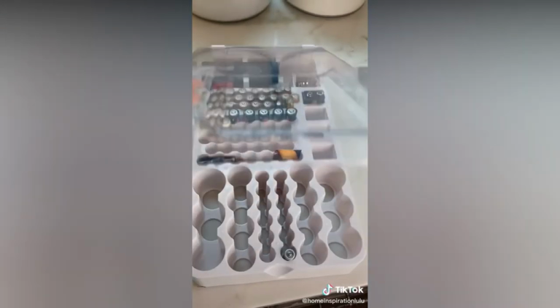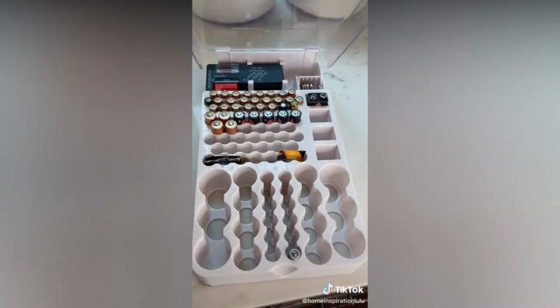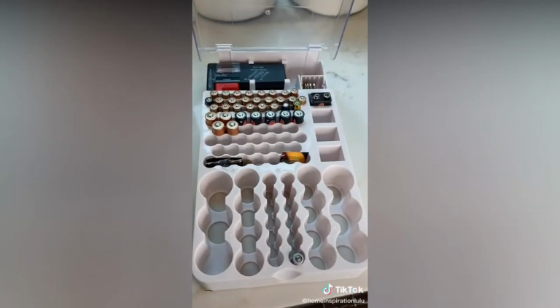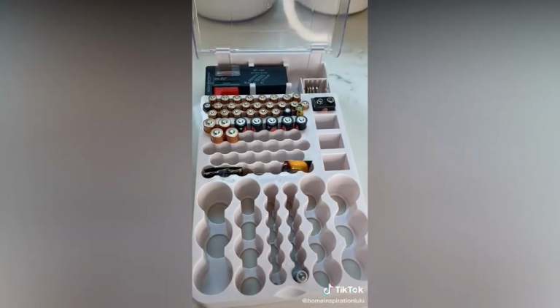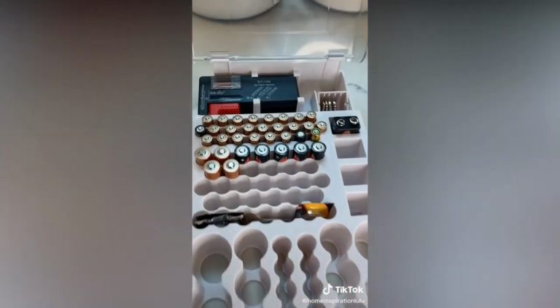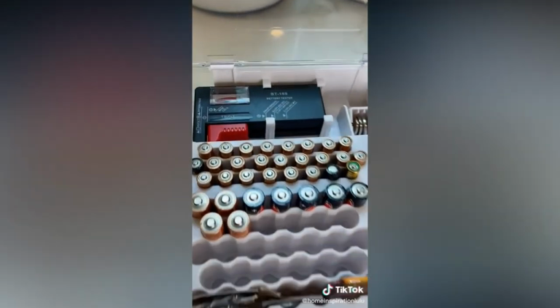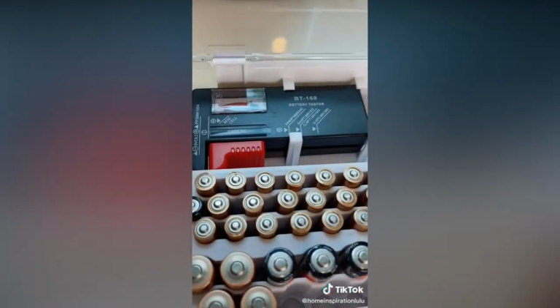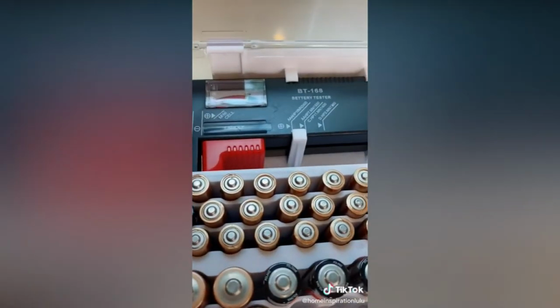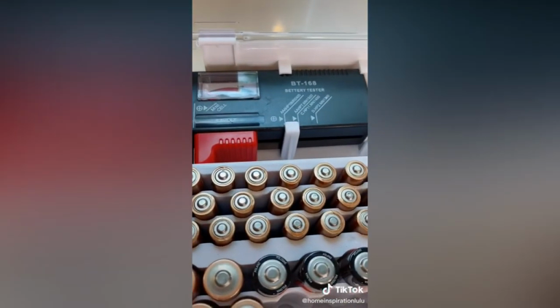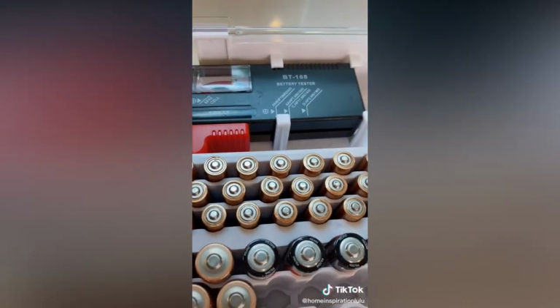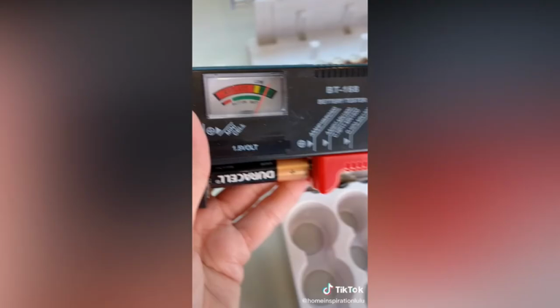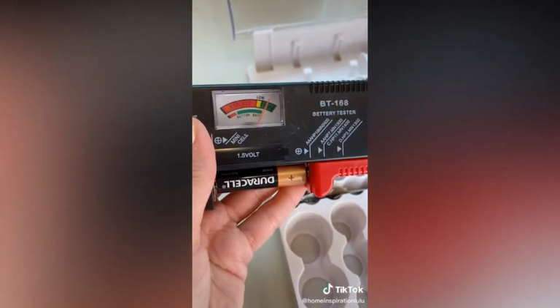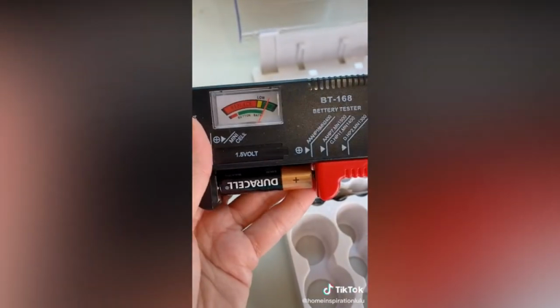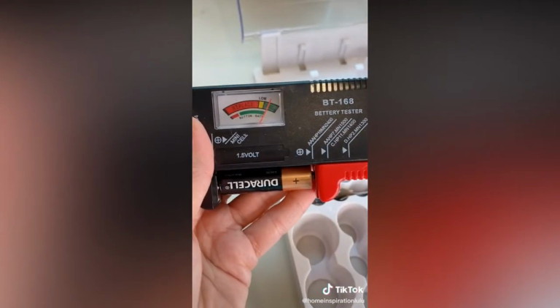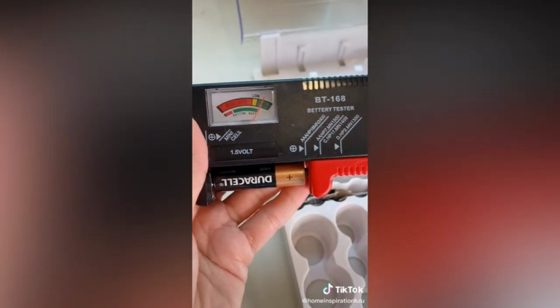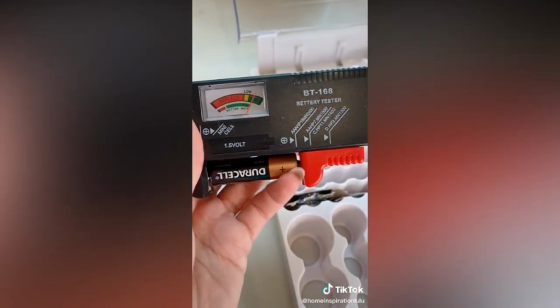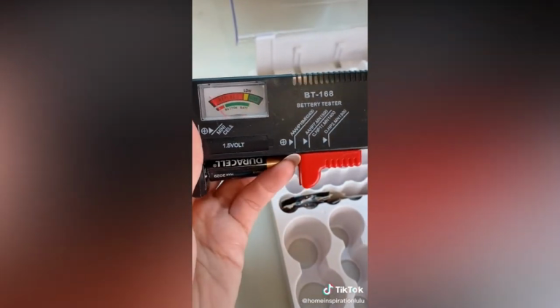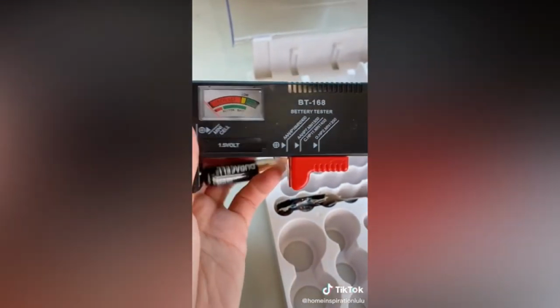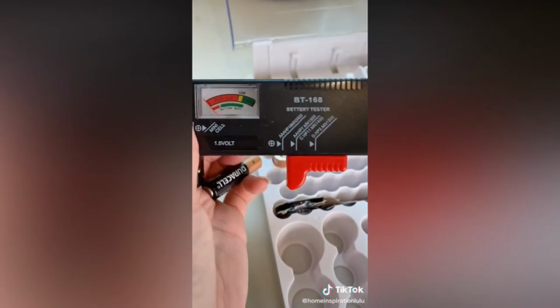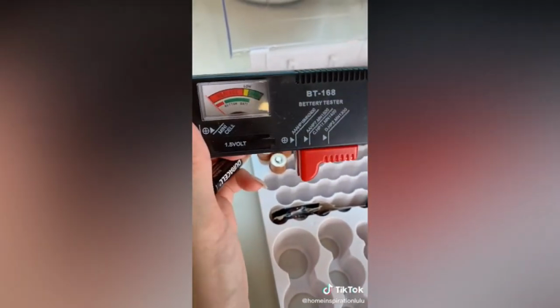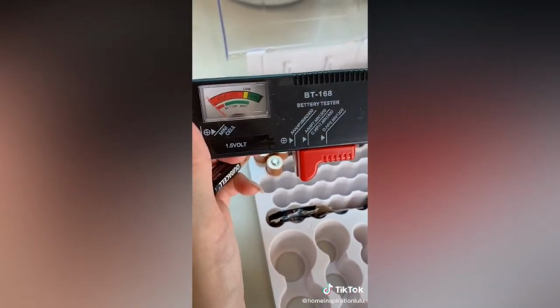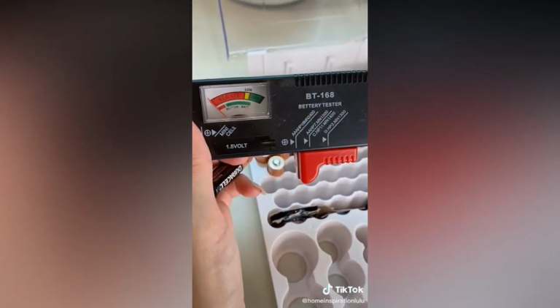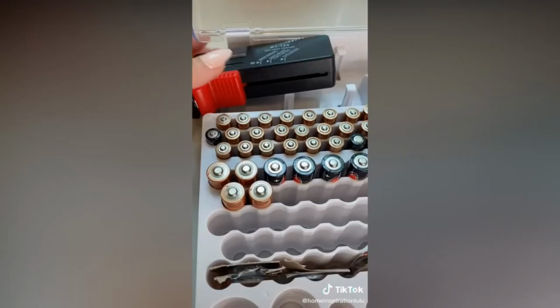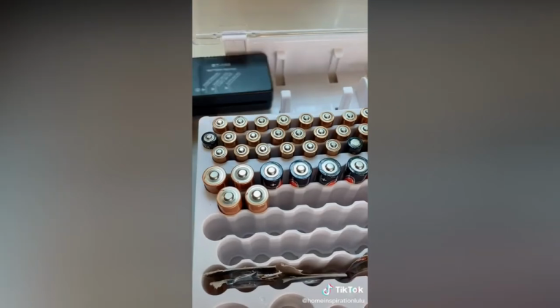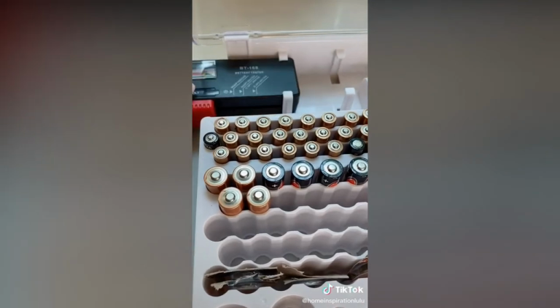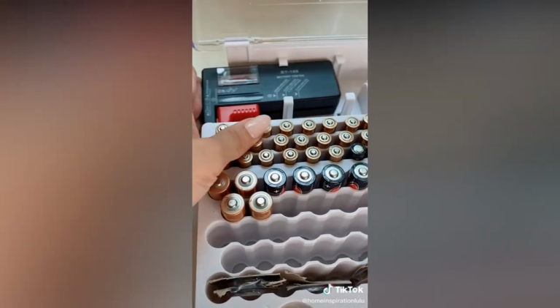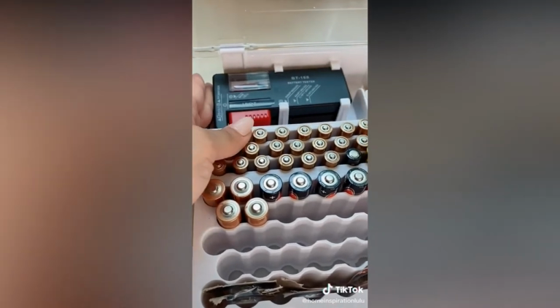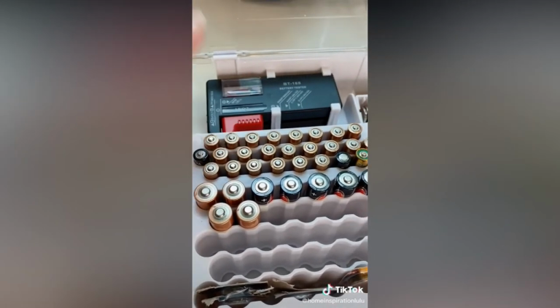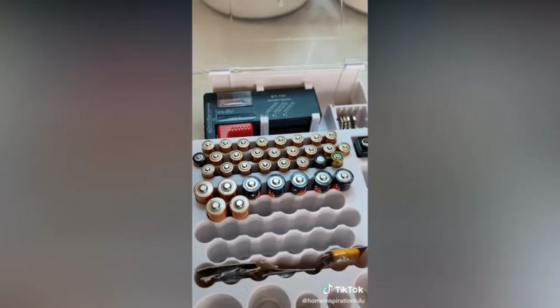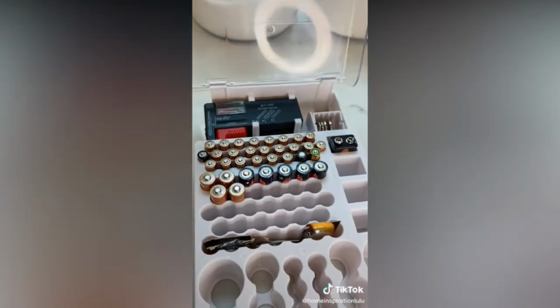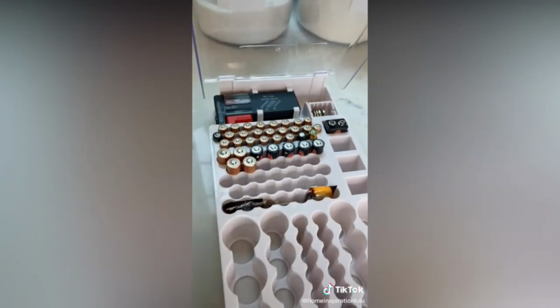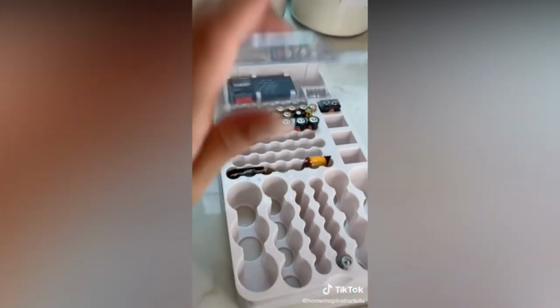This battery pack is perfect for organizing all your different types of batteries, keeping them in place, and it even comes with a battery tester that allows you to see if the battery still has any life left.